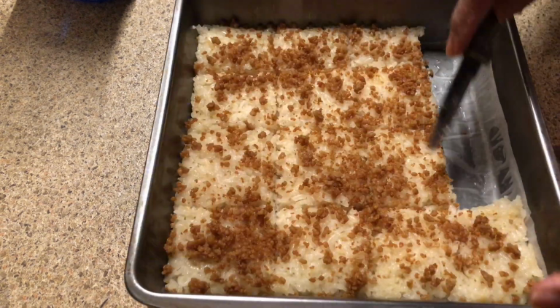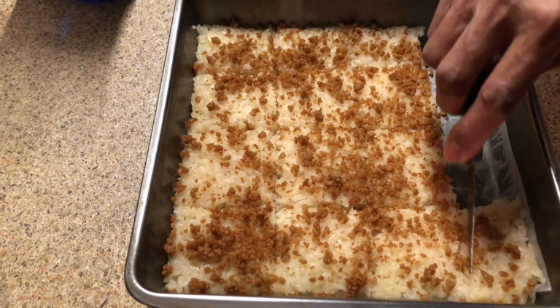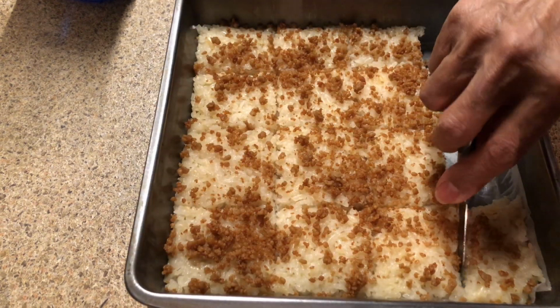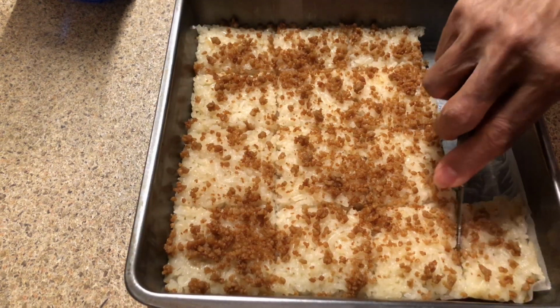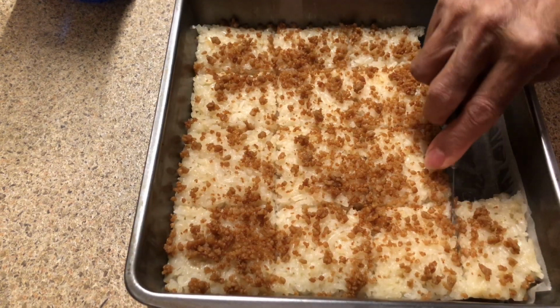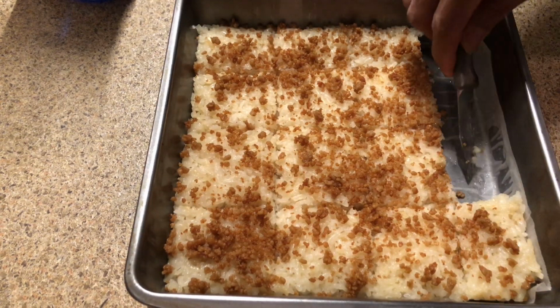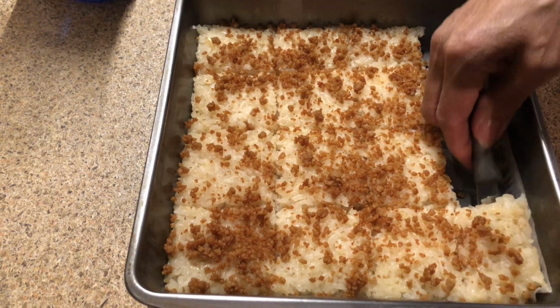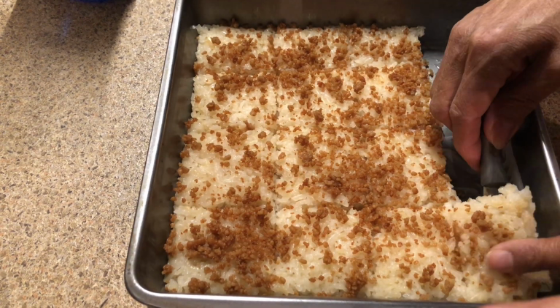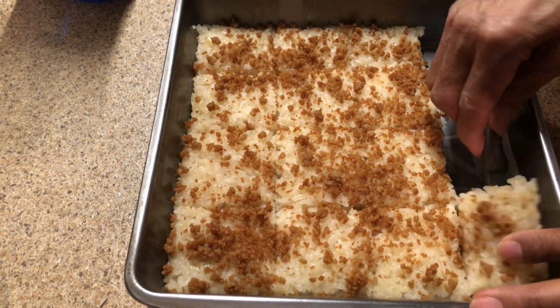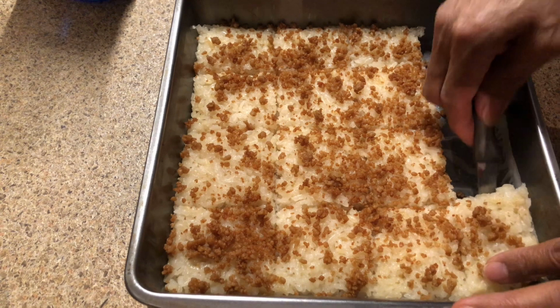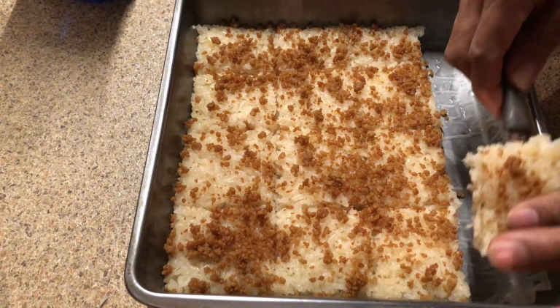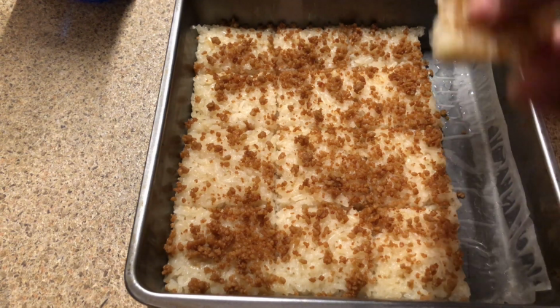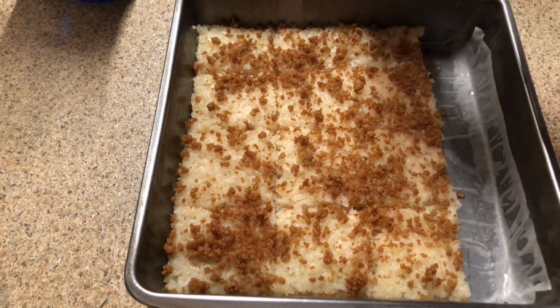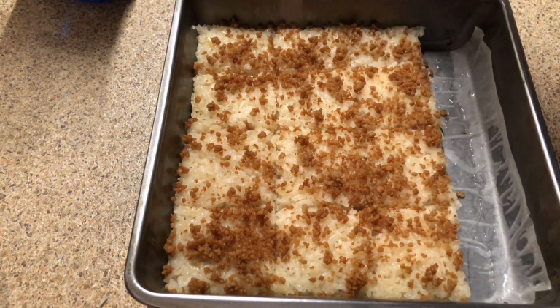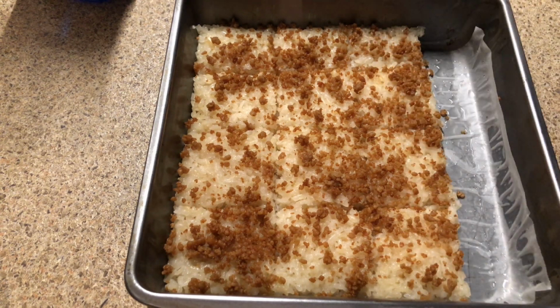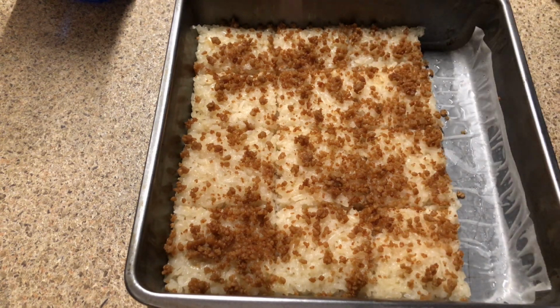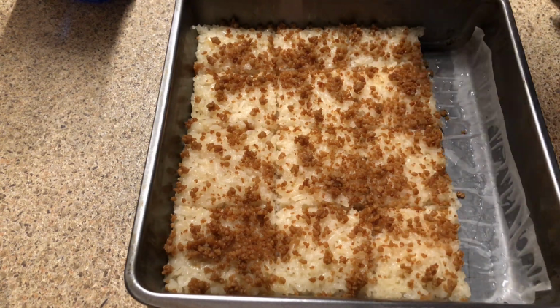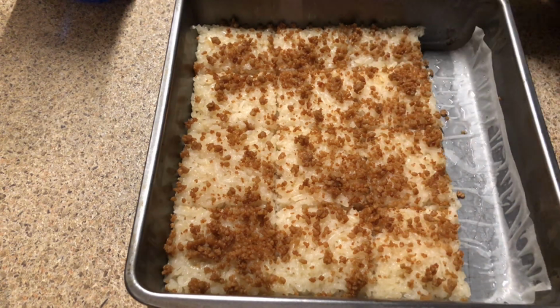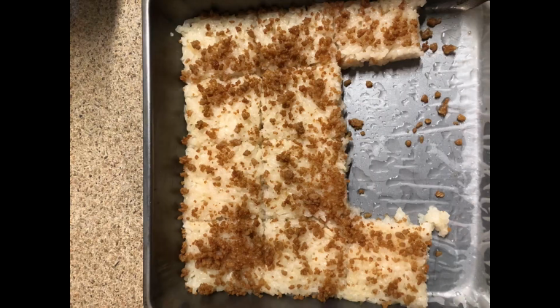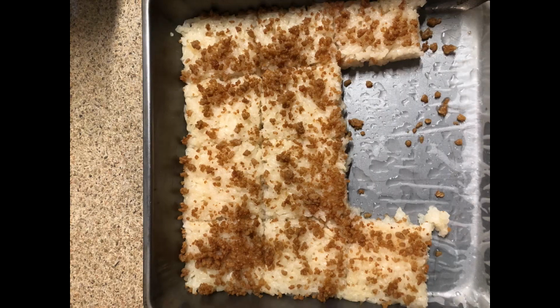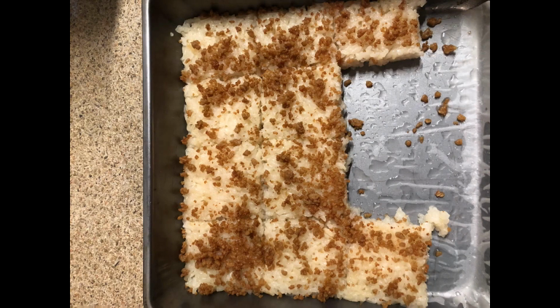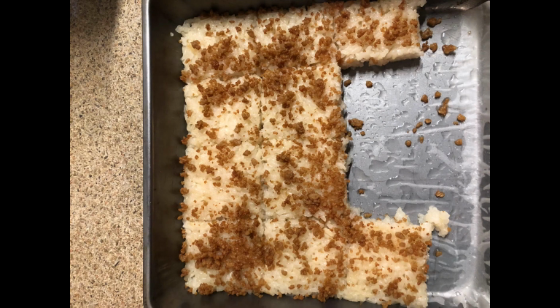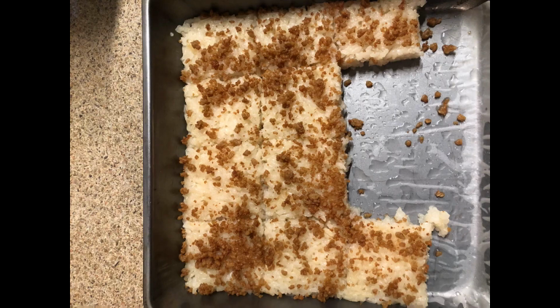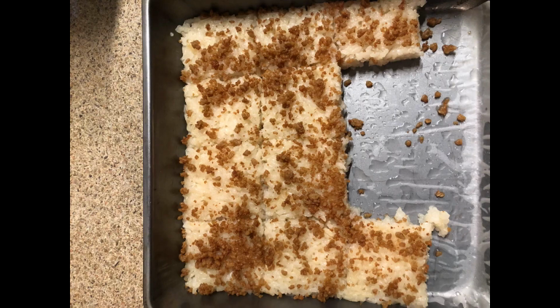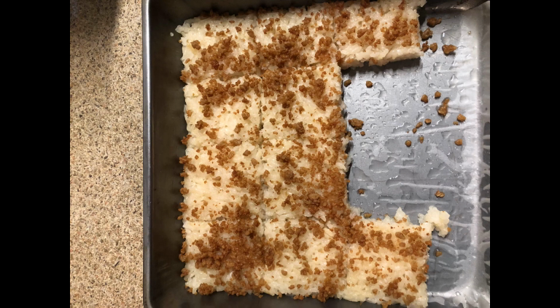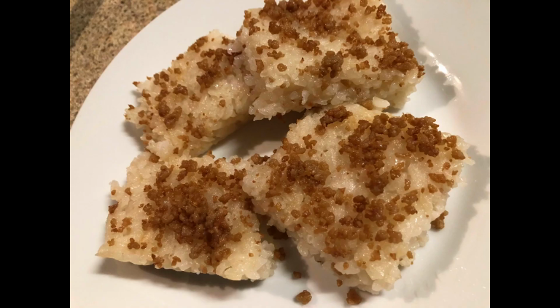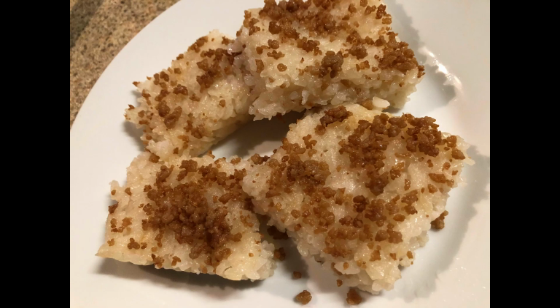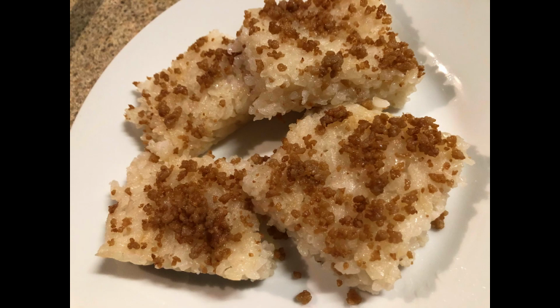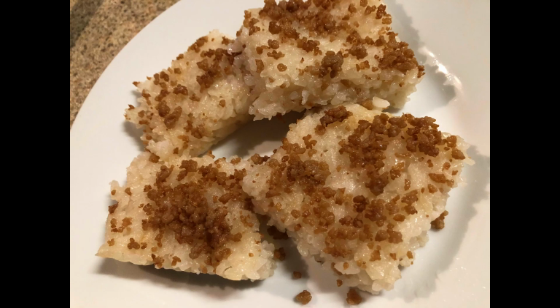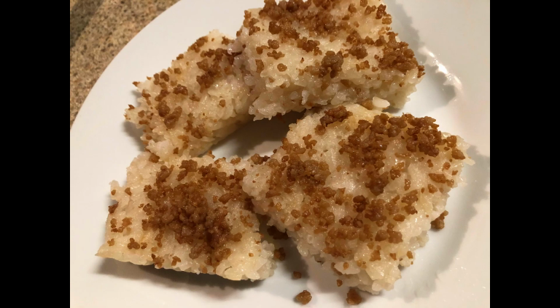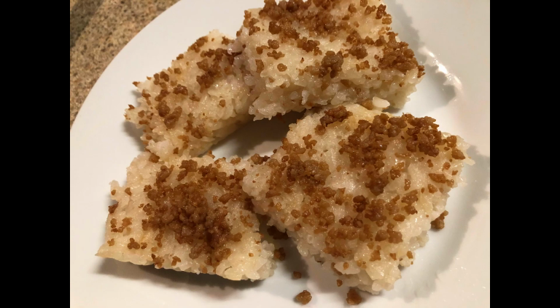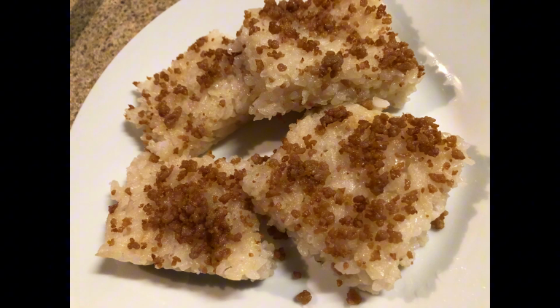Once it's sliced, I transferred it to a serving plate and voila — ready to serve! Thank you guys for watching and I hope you liked my video. Have a nice day, bye!